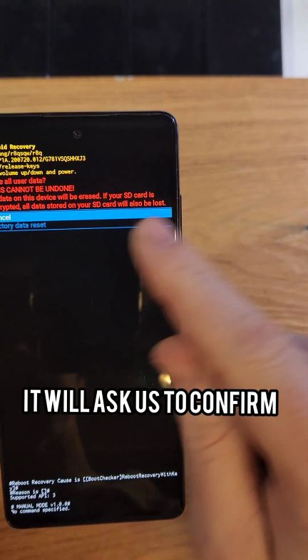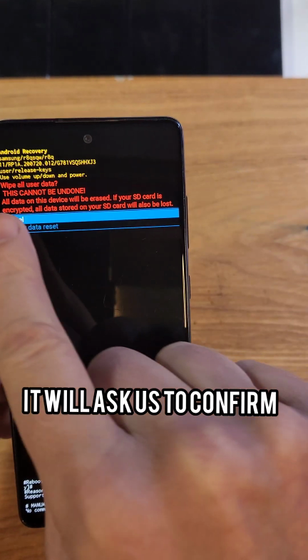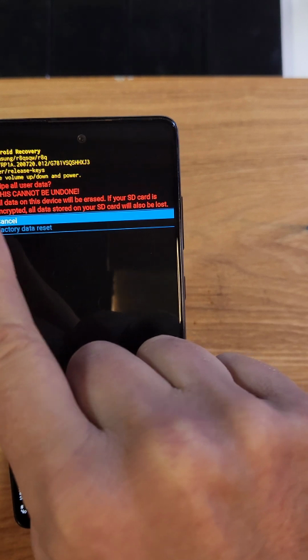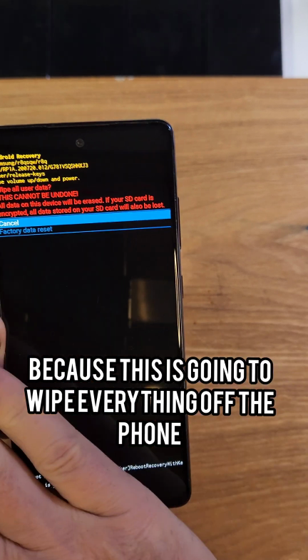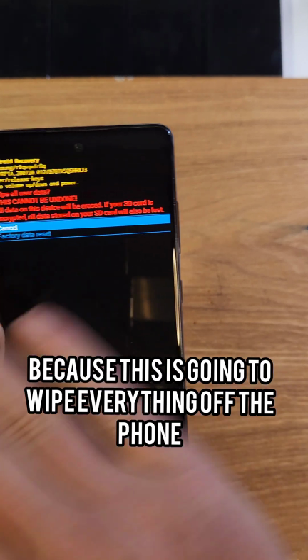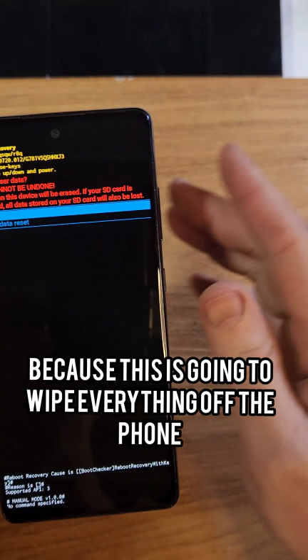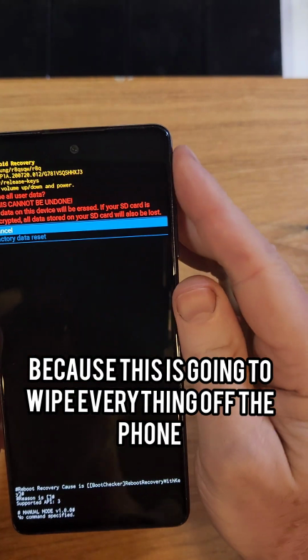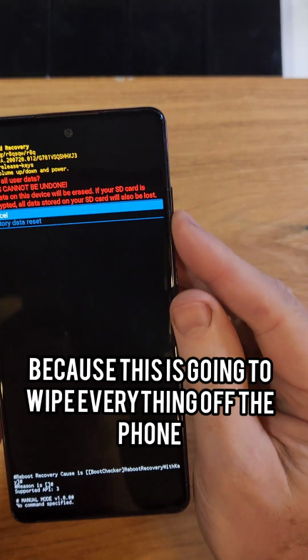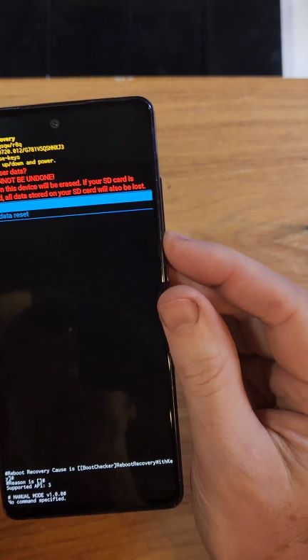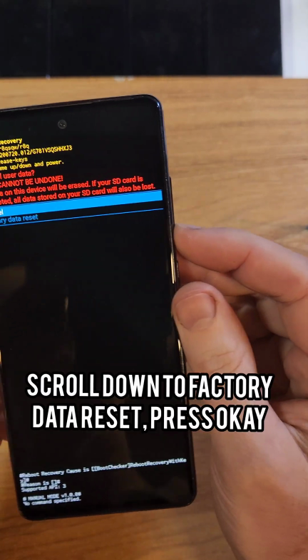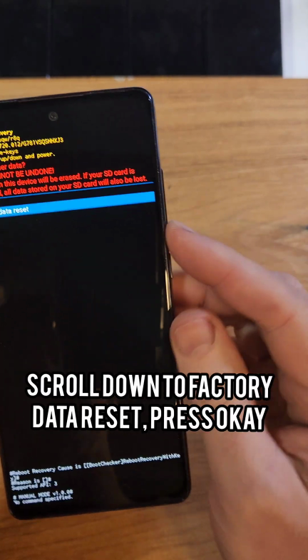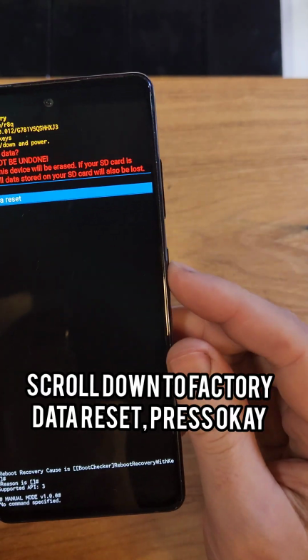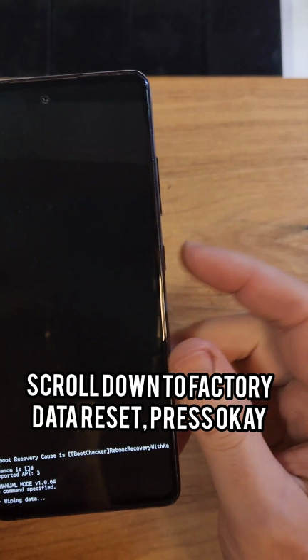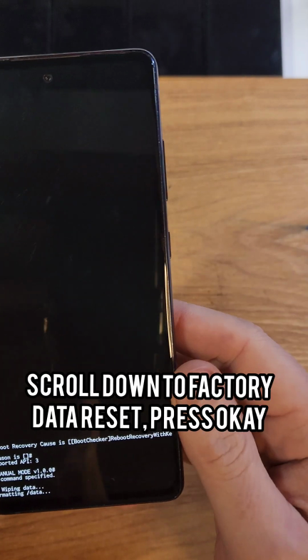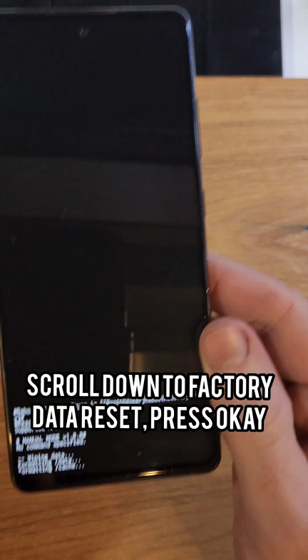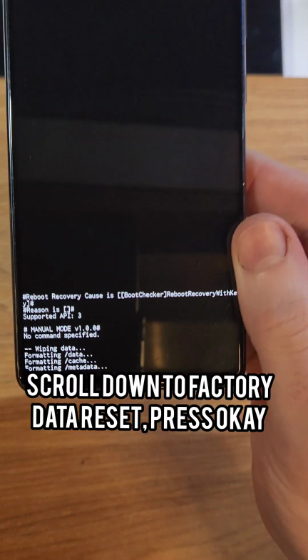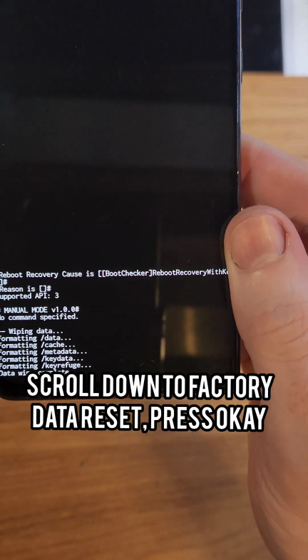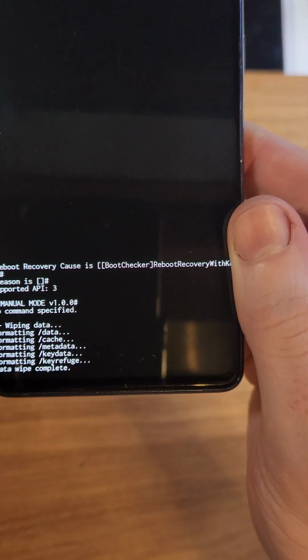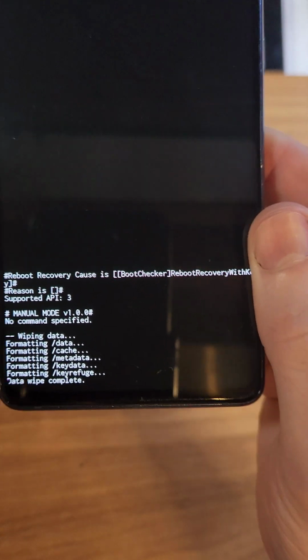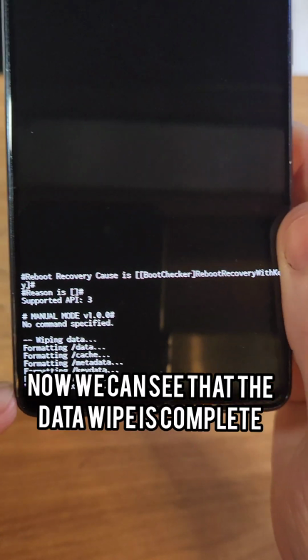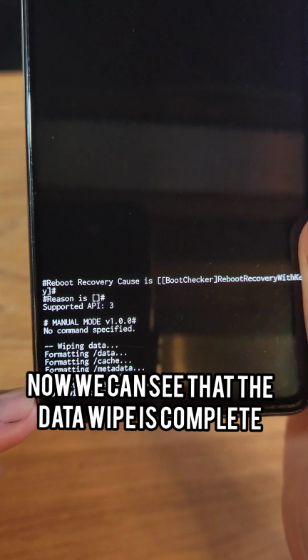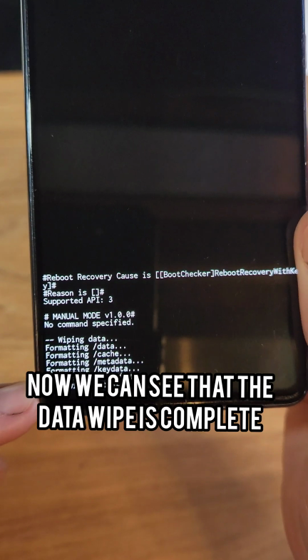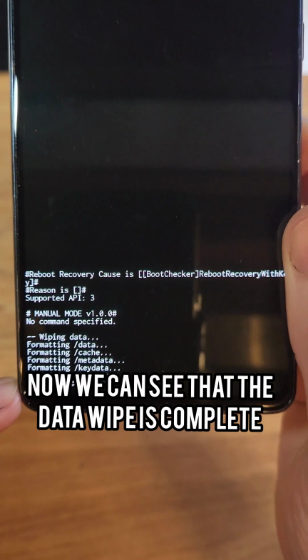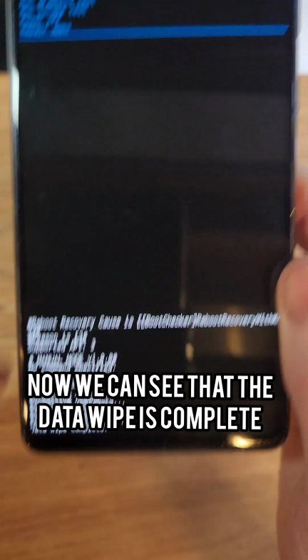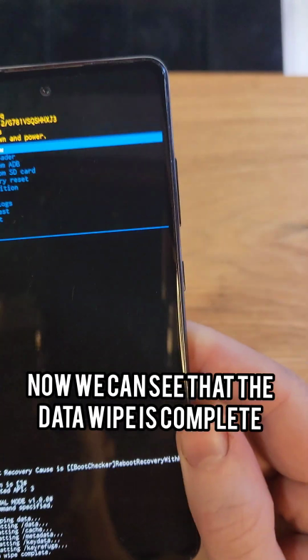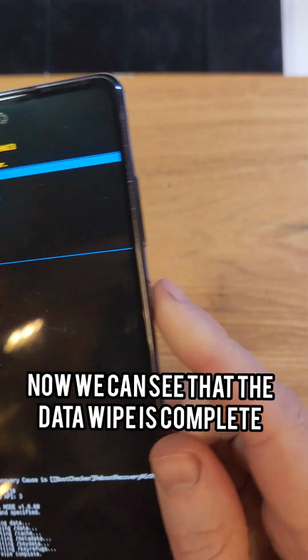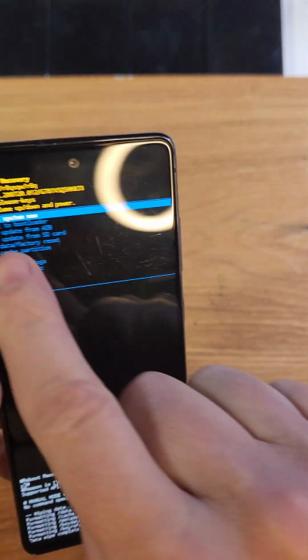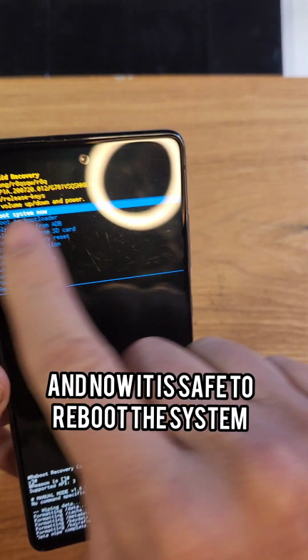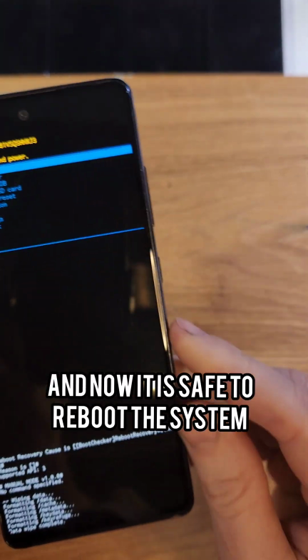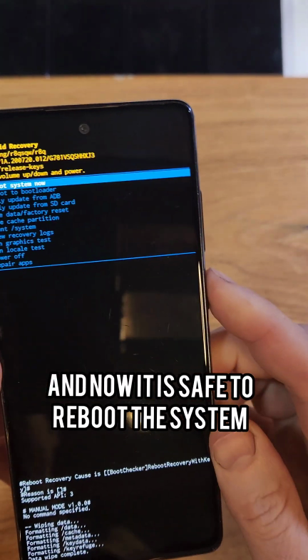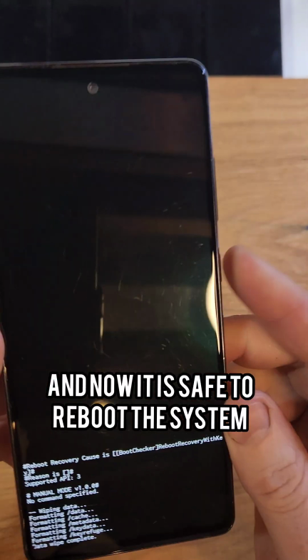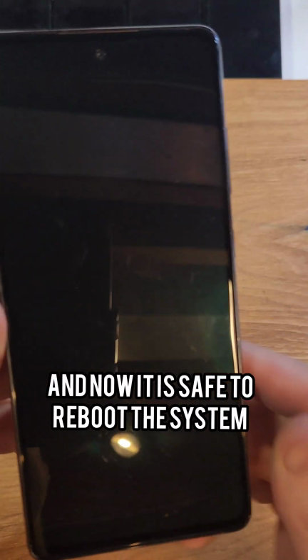It will ask you to confirm because this is going to wipe everything off the phone. Scroll down to 'Factory Data Reset' and press OK. The data wipe will complete and it is now safe to reboot the system.